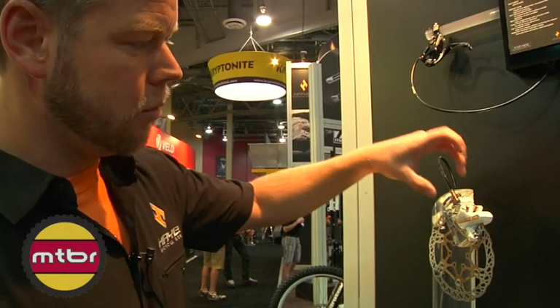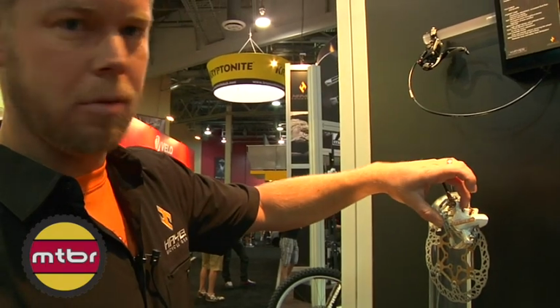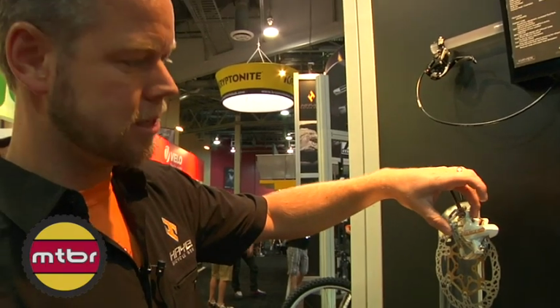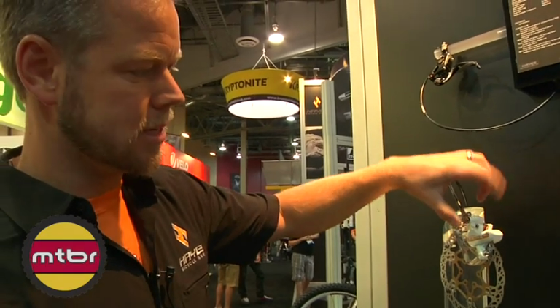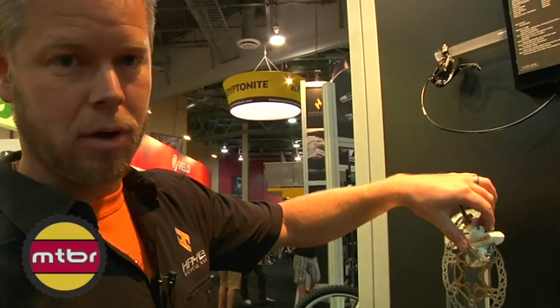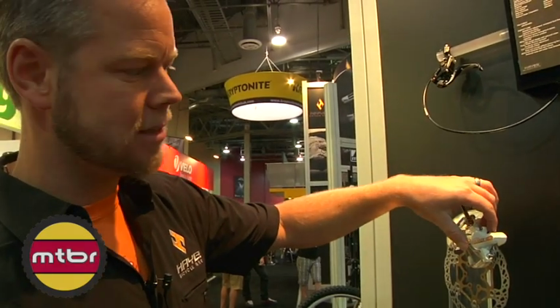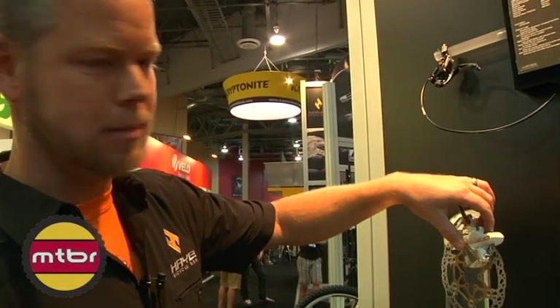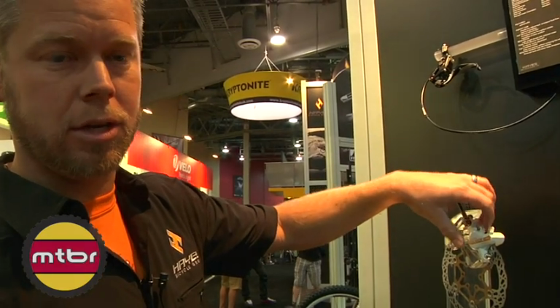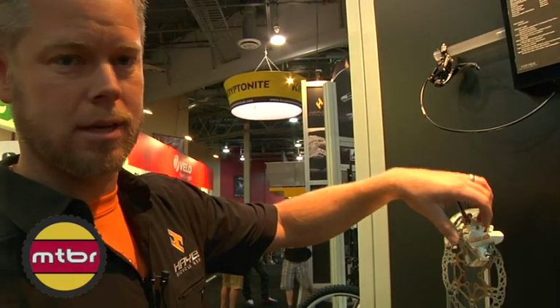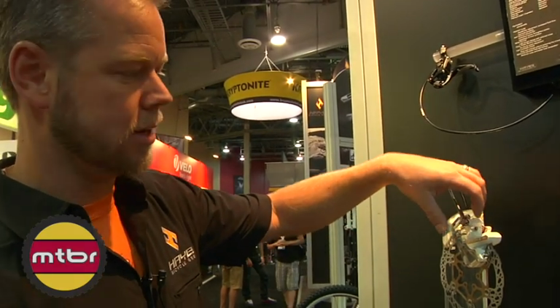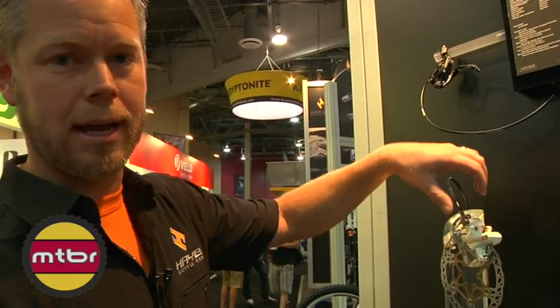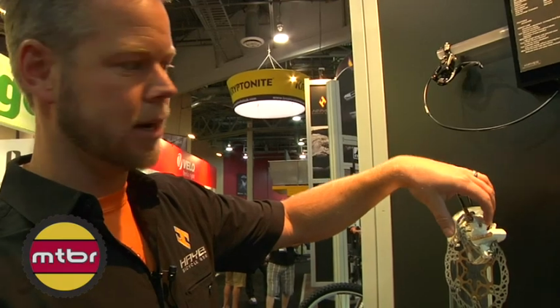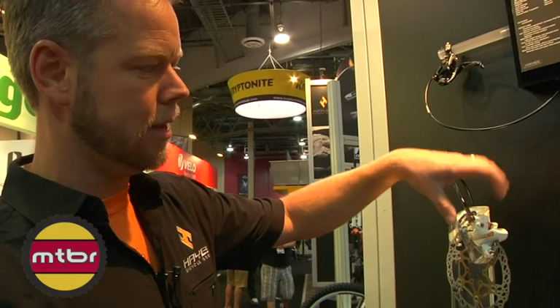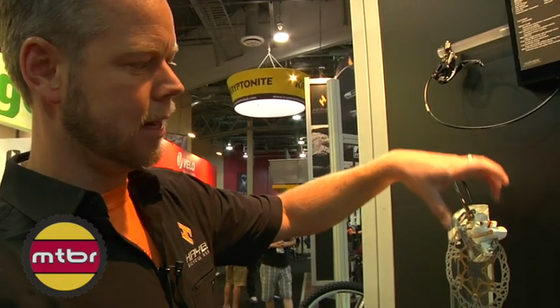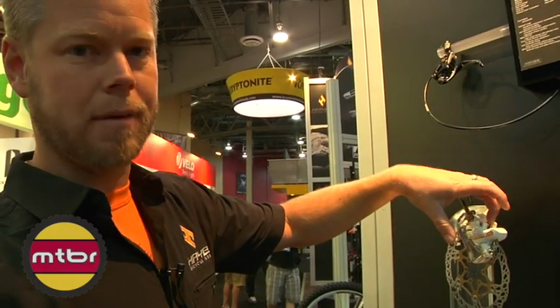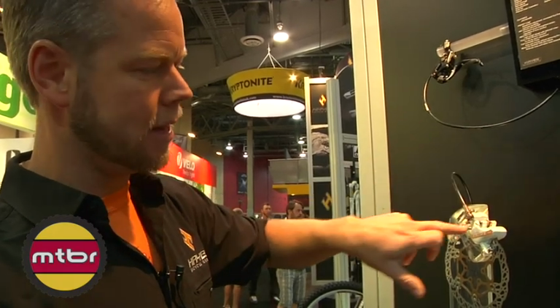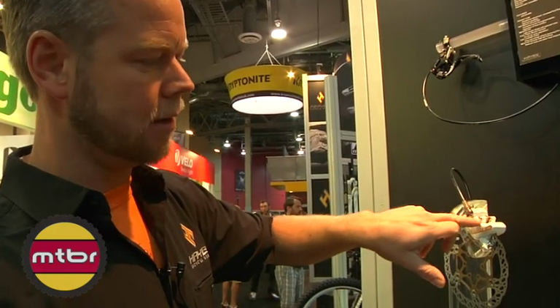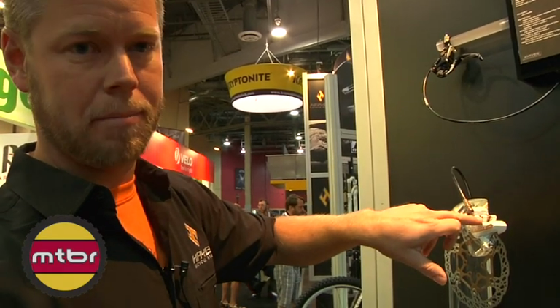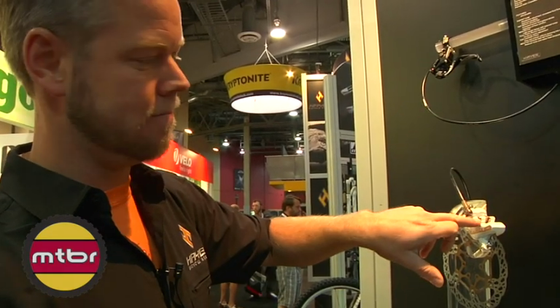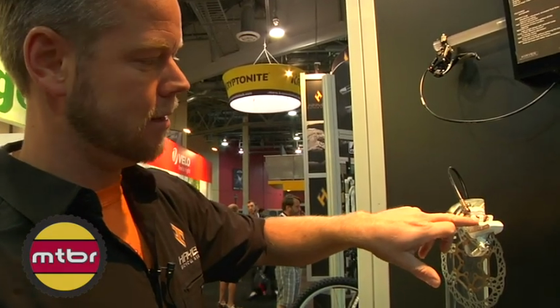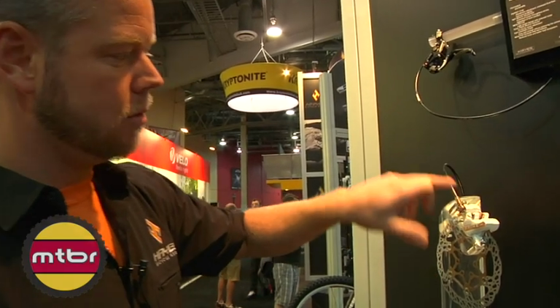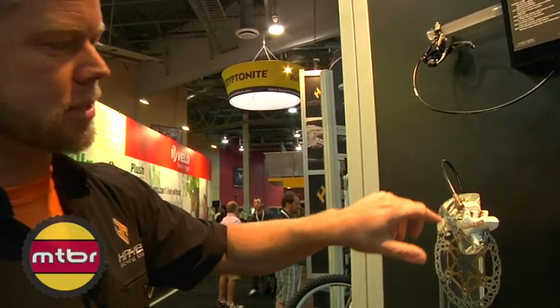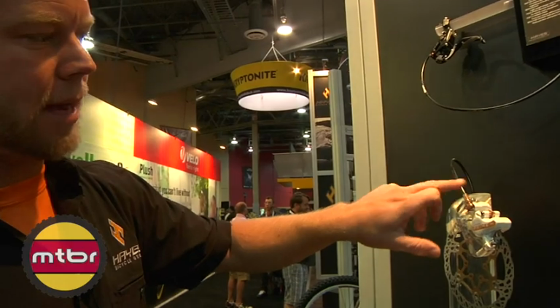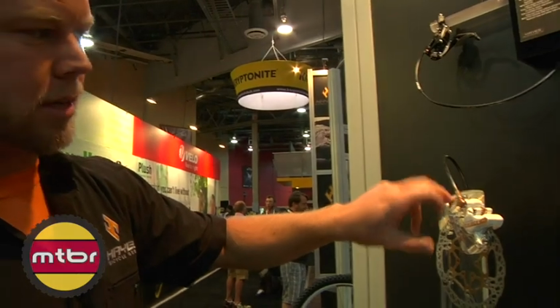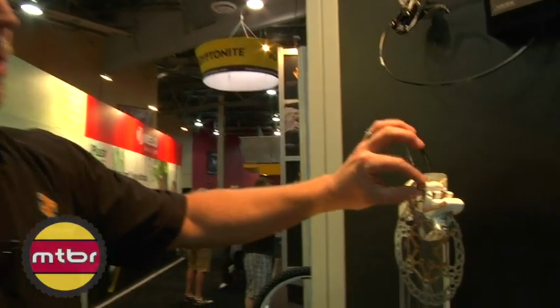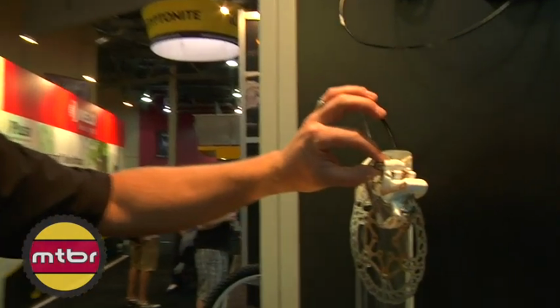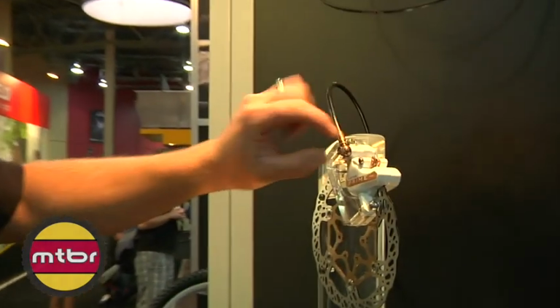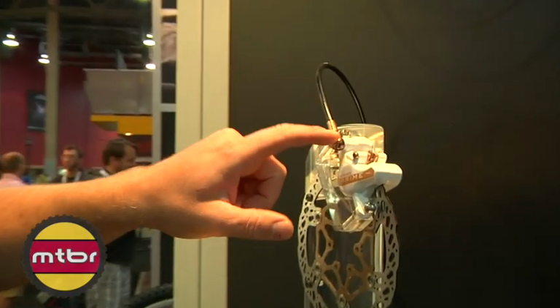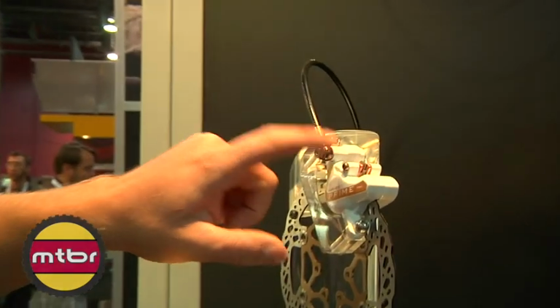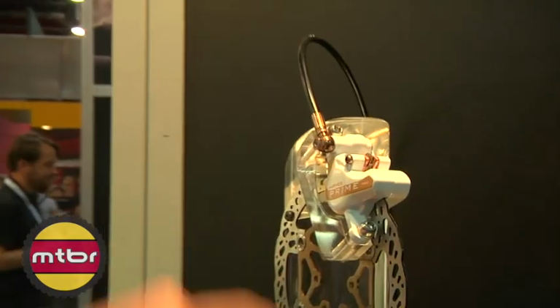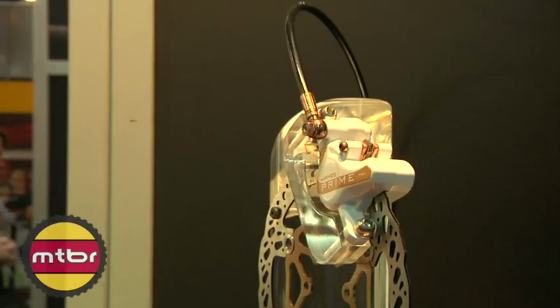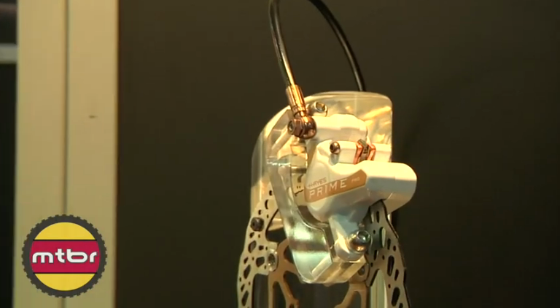We have a new pad system — it's a top-loading pad system. It doesn't use the traditional Hayes spring clip; they load in from the back and are held in with a pin. We've also got adjustable banjos that are aluminum now and can be anodized to match all the other bits on the brake.